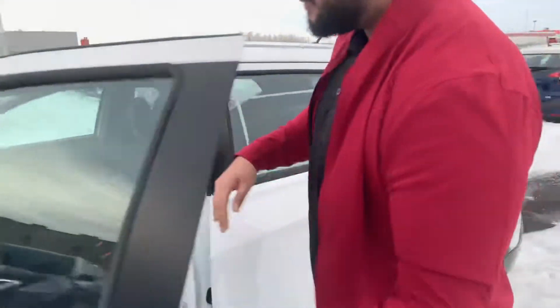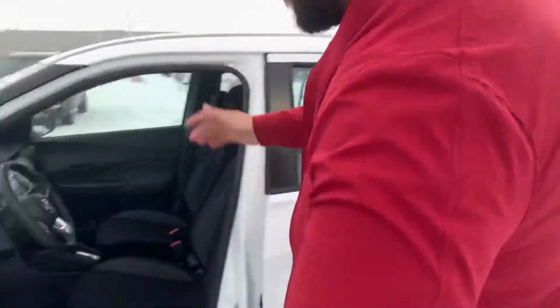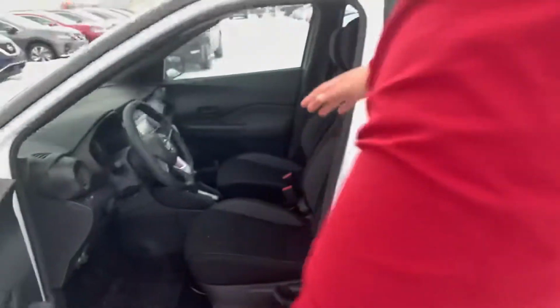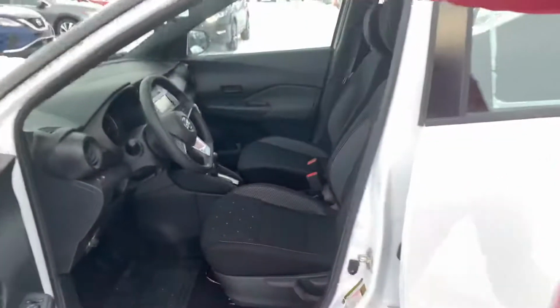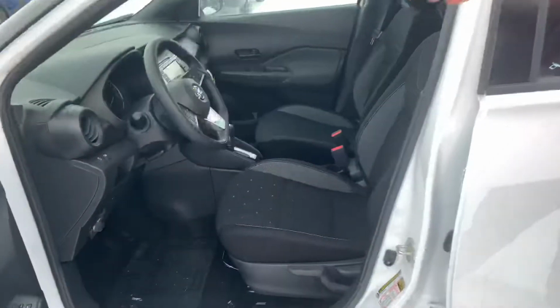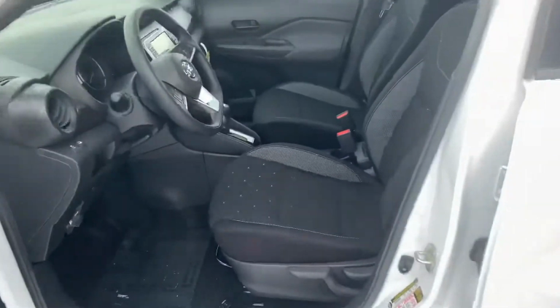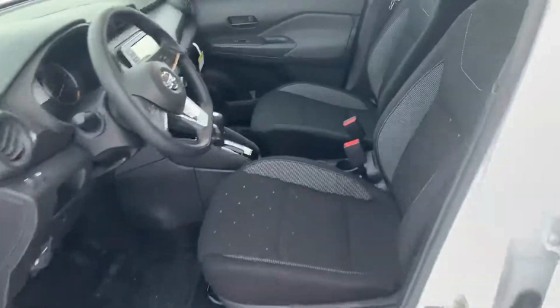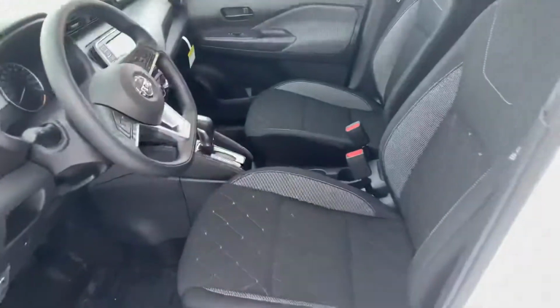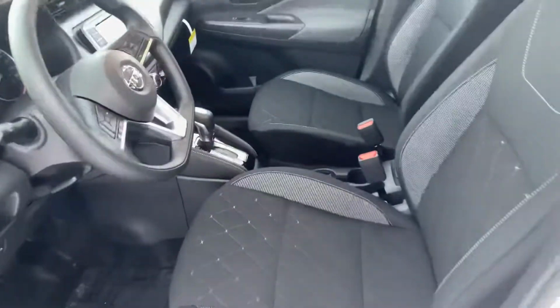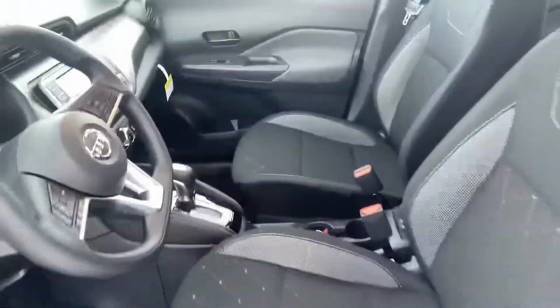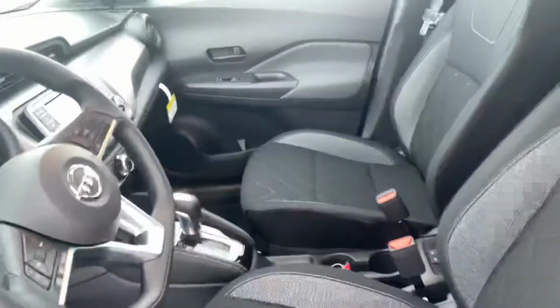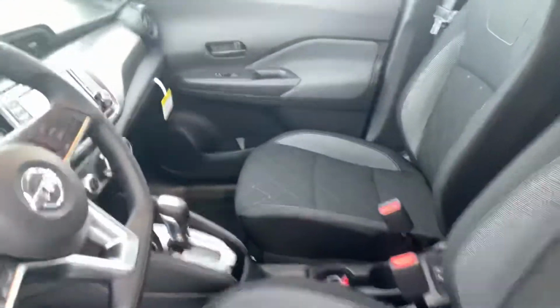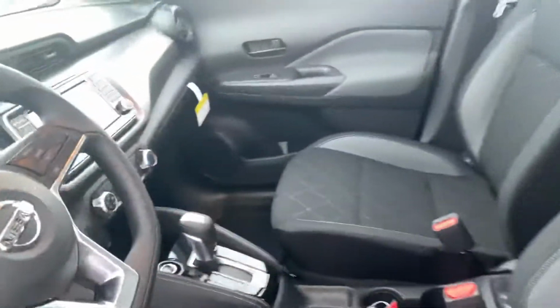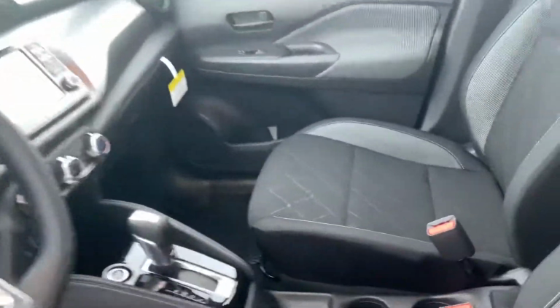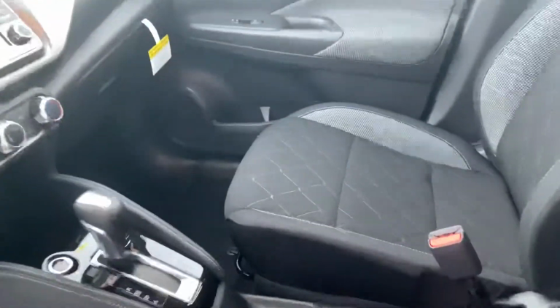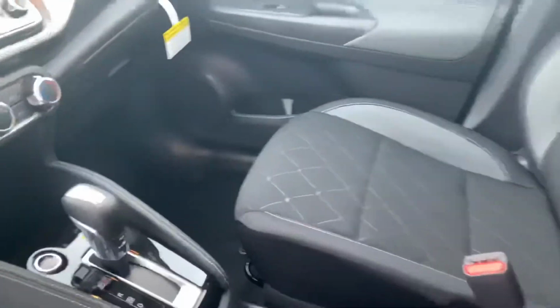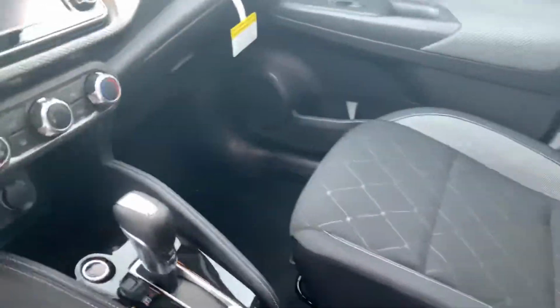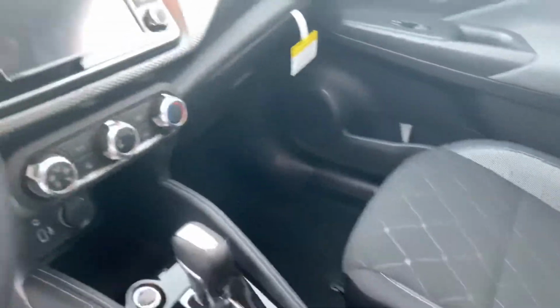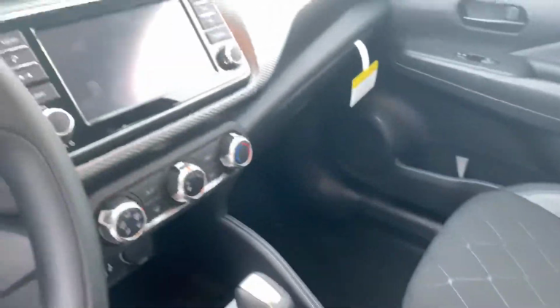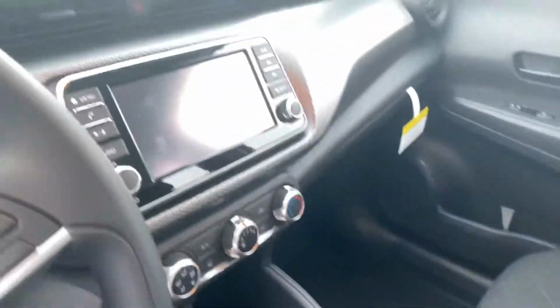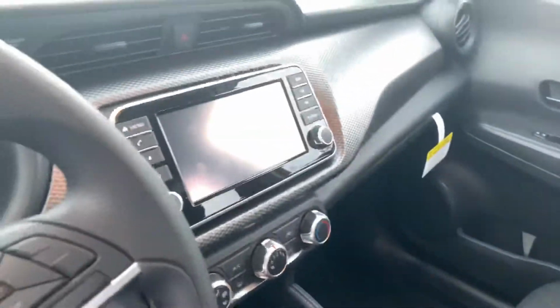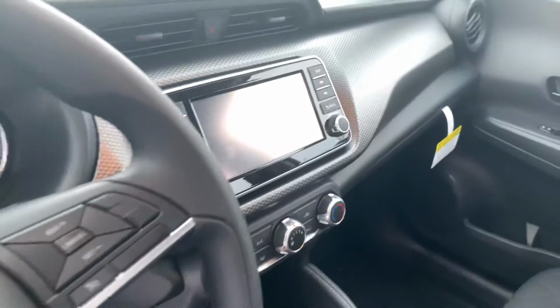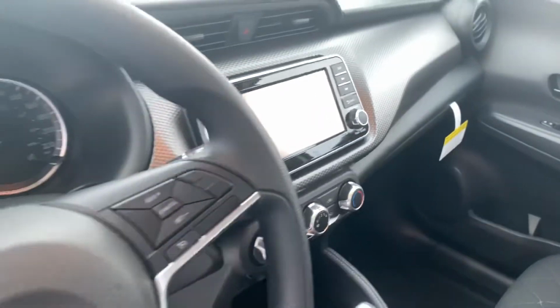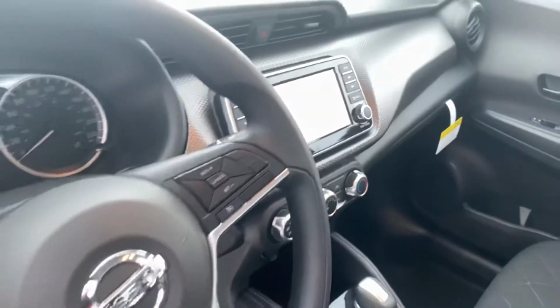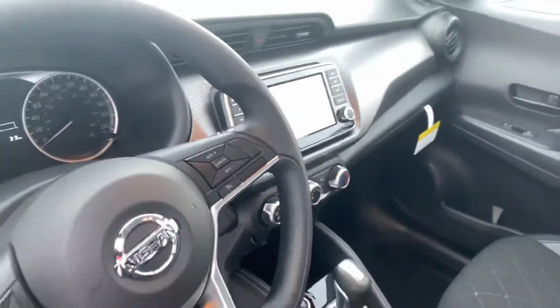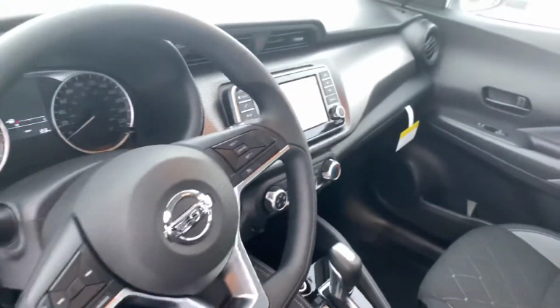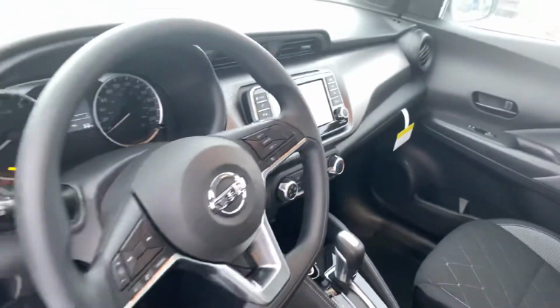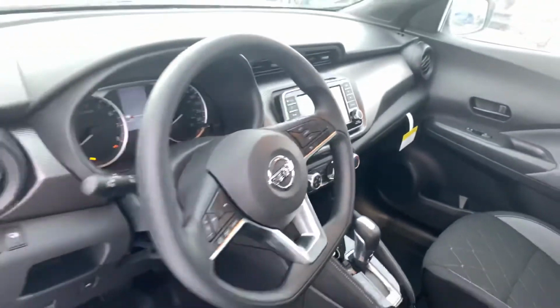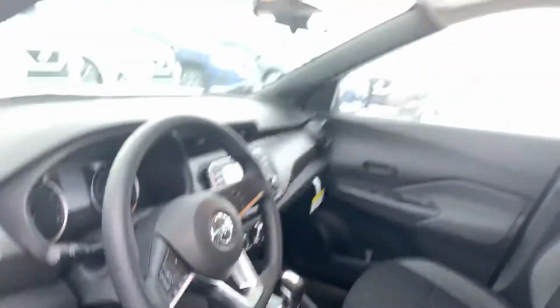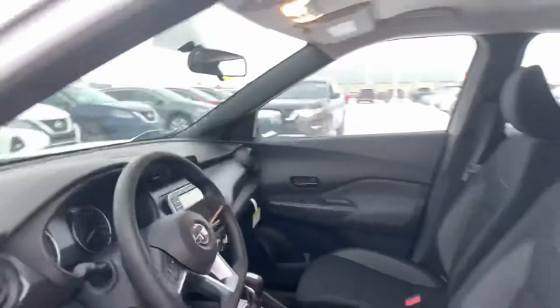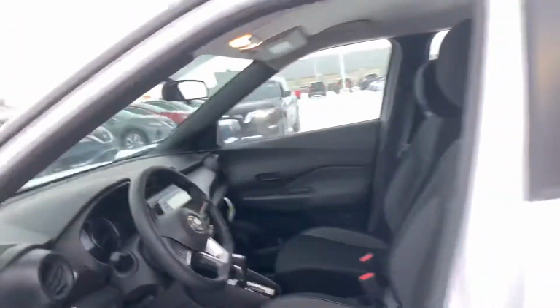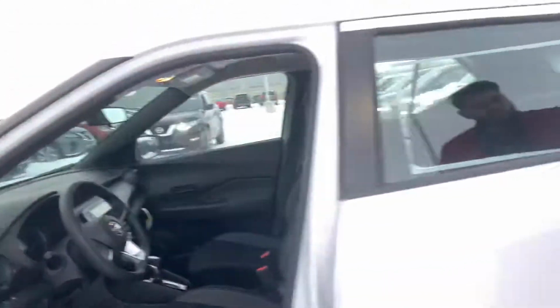My personal favorite — you get that push button start. It does come with a backup camera, Bluetooth, all your hands-free controls on the steering wheel, and cruise control over there as well.